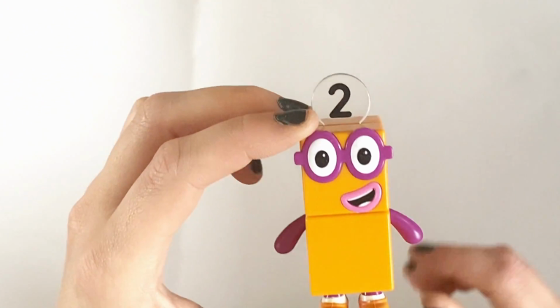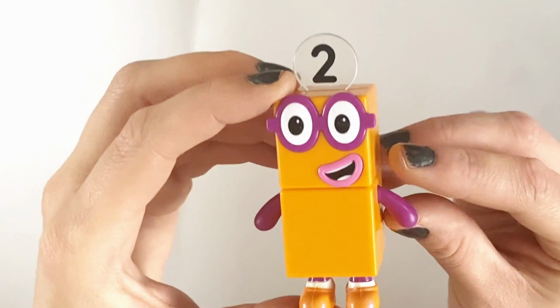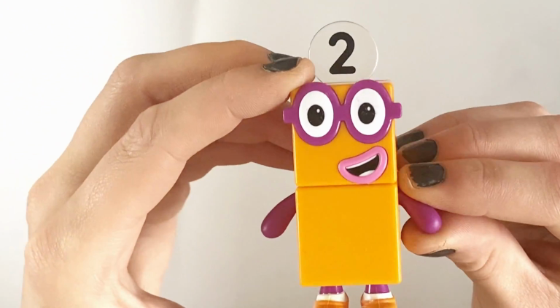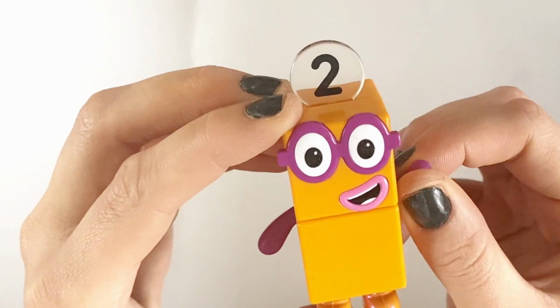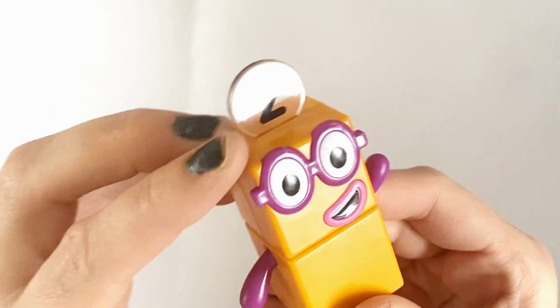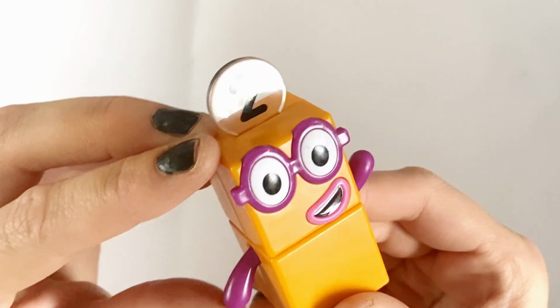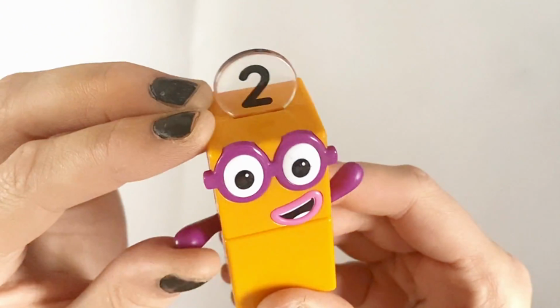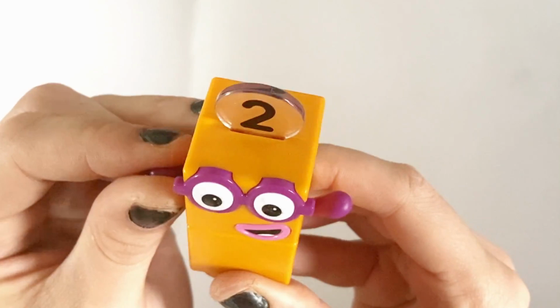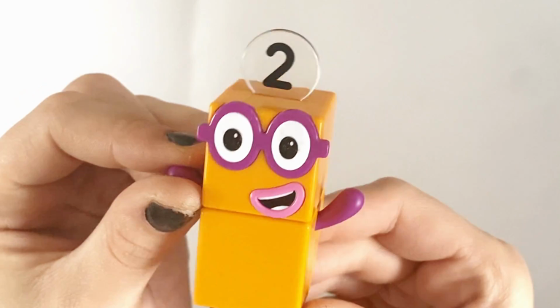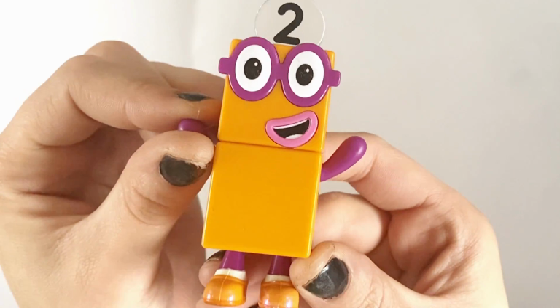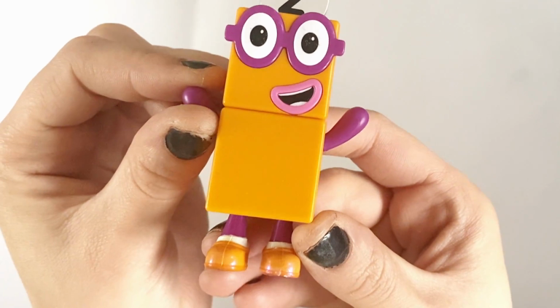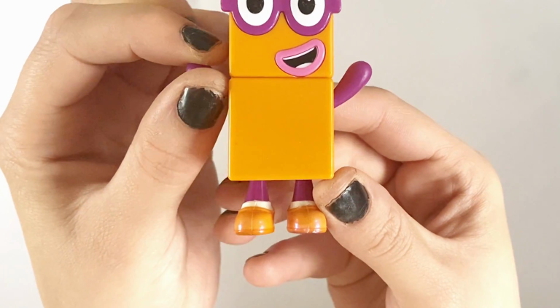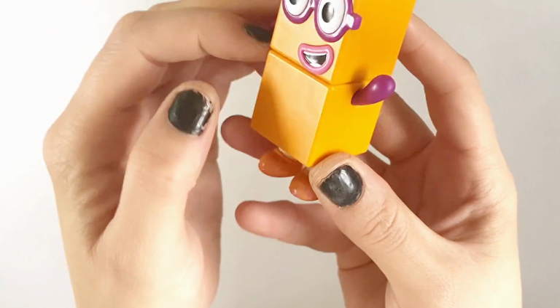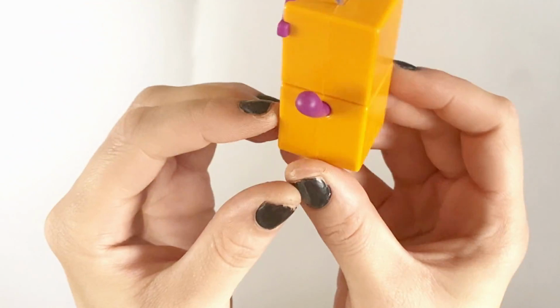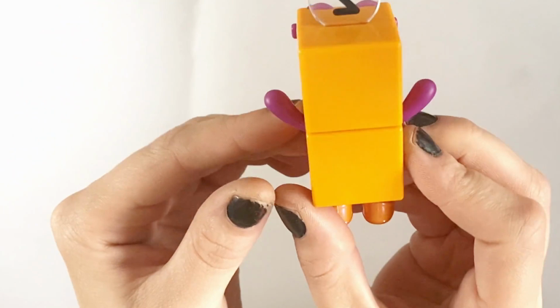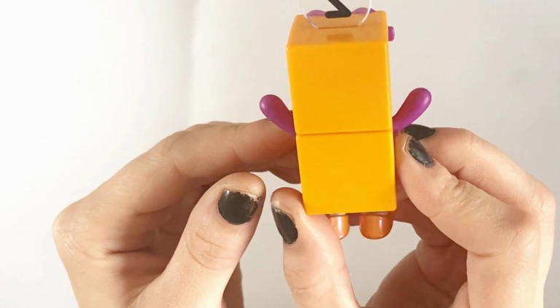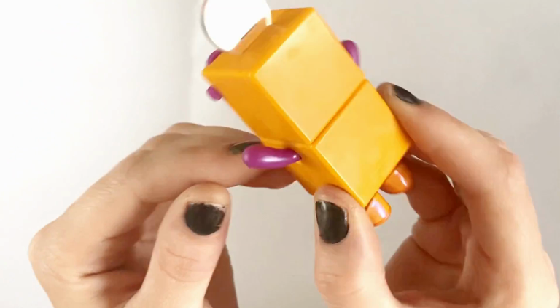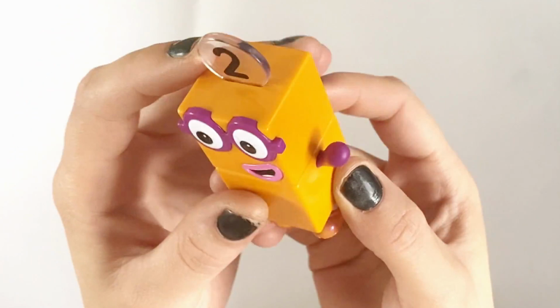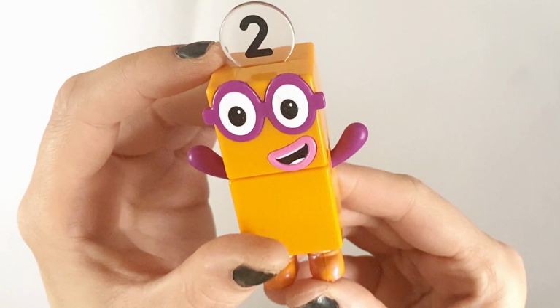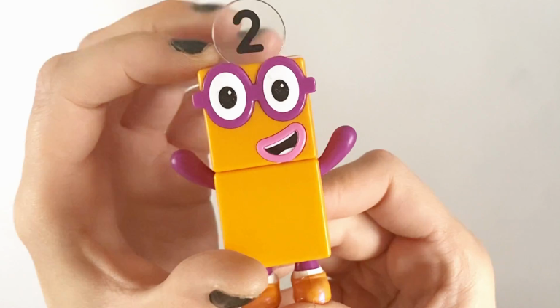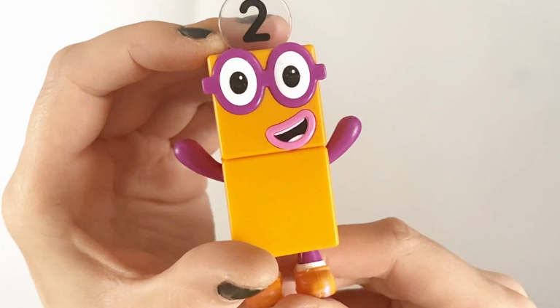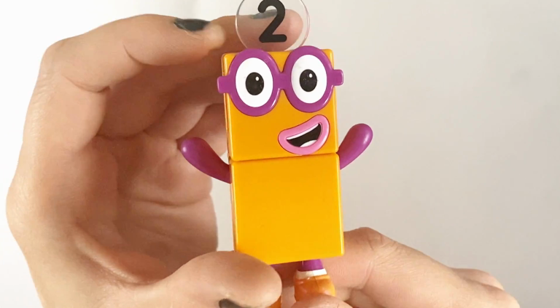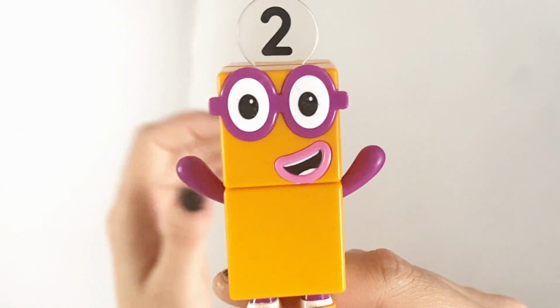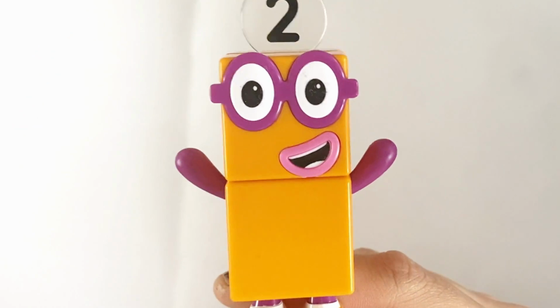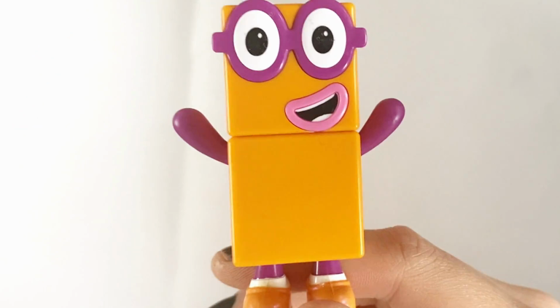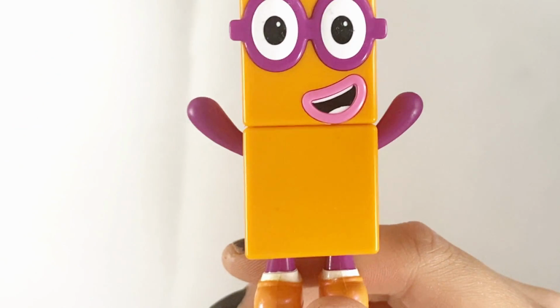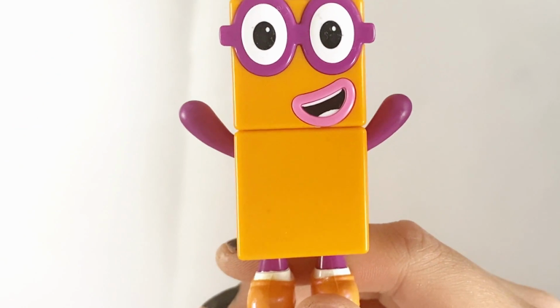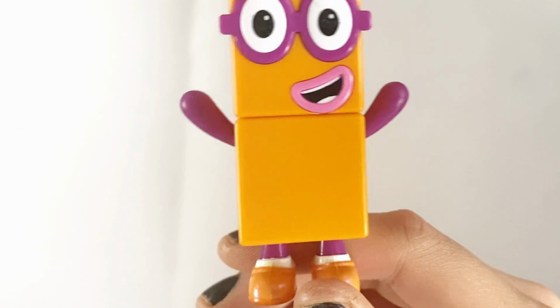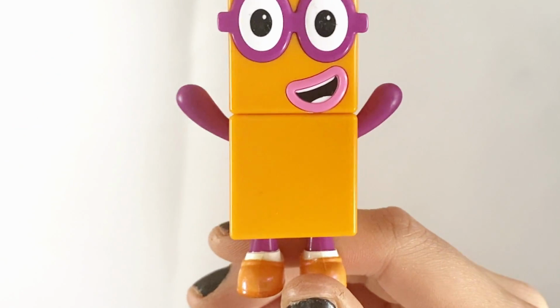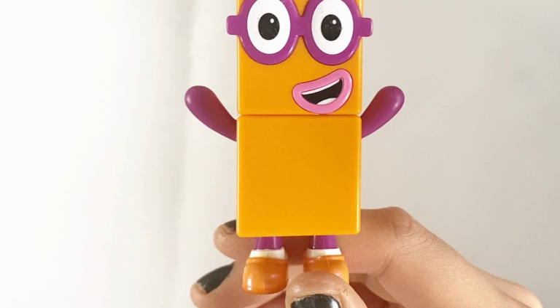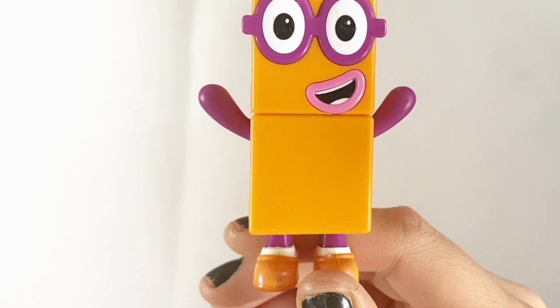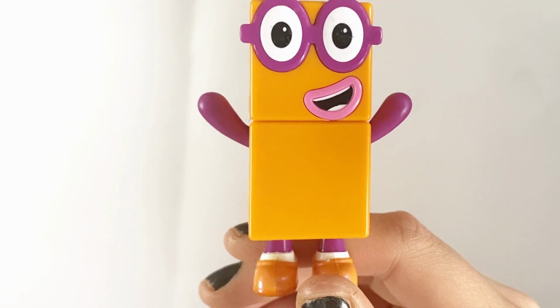Next we have NumberBlock 2. NumberBlock 2 is made of 2 orange blocks. However, they do not come apart. There are 2 dancing shoes and glasses.